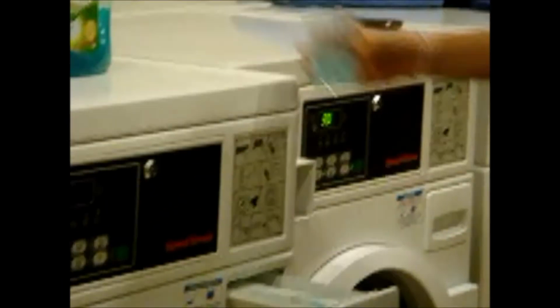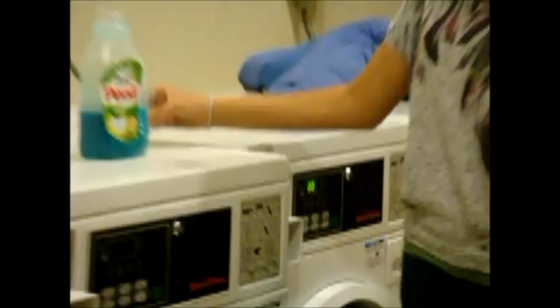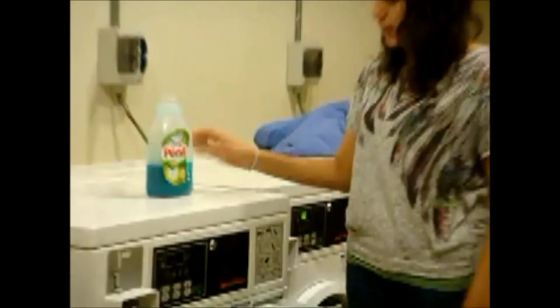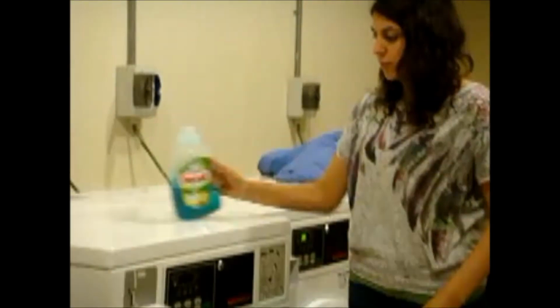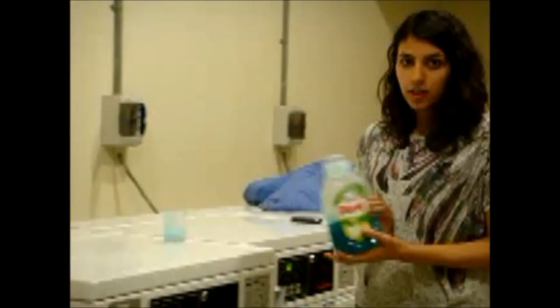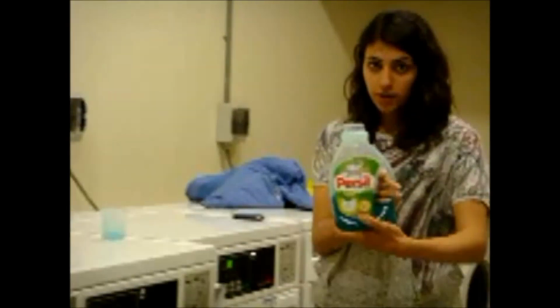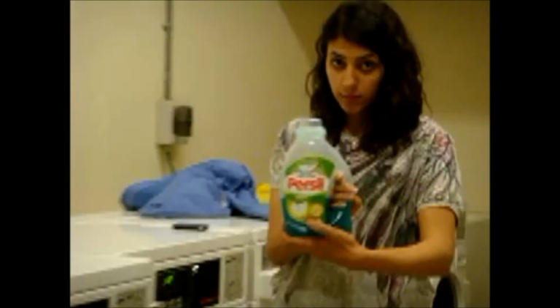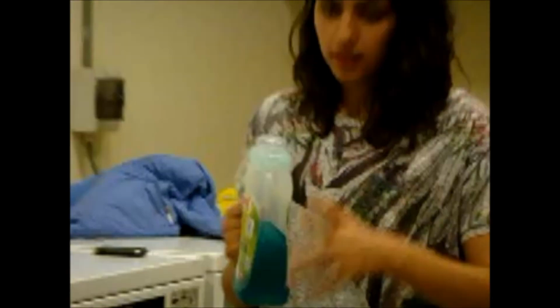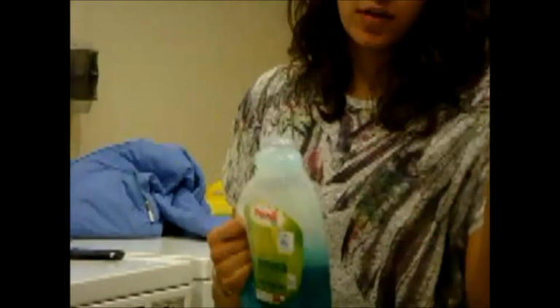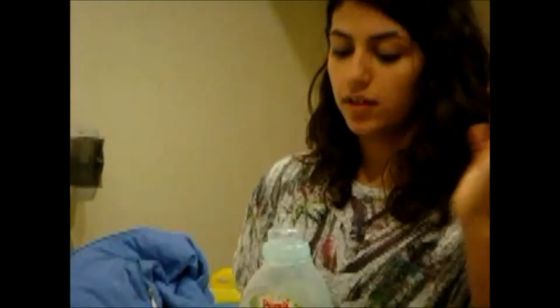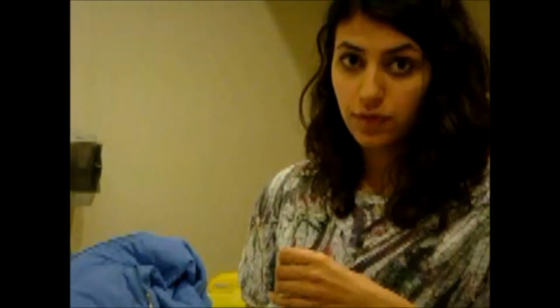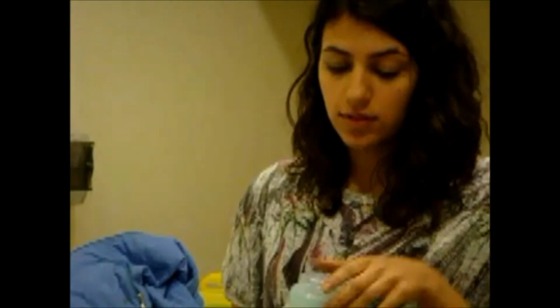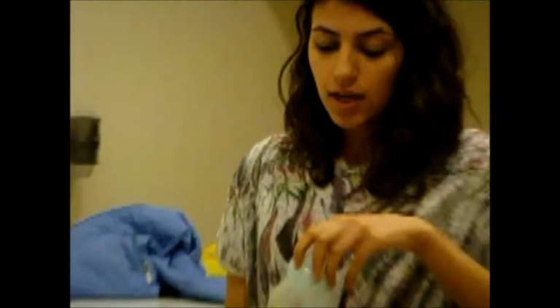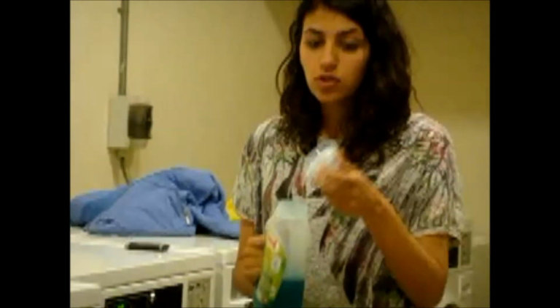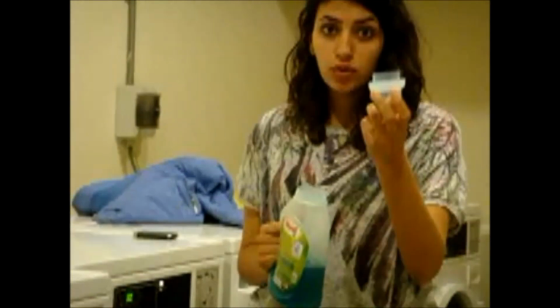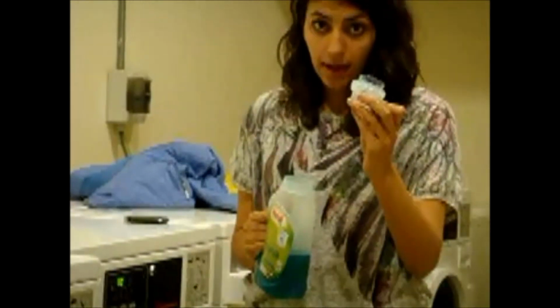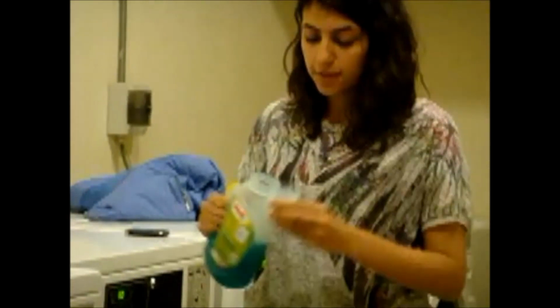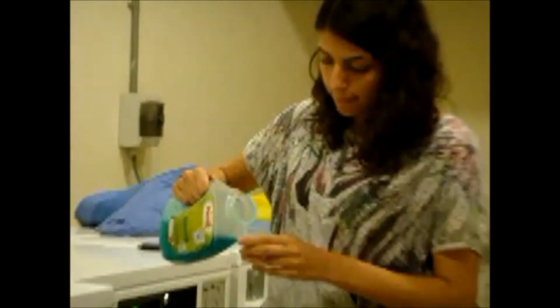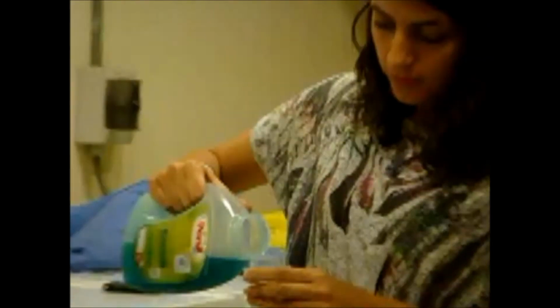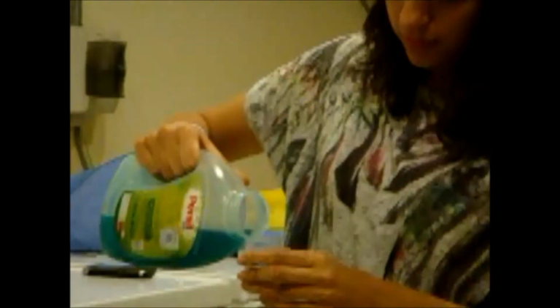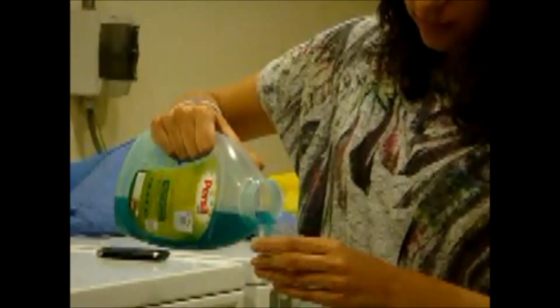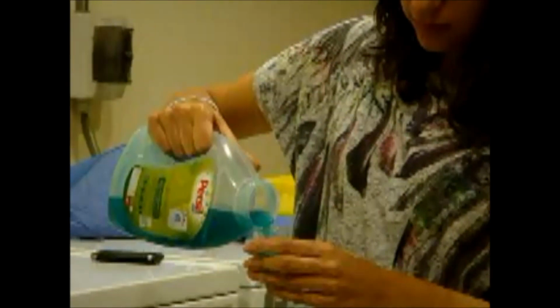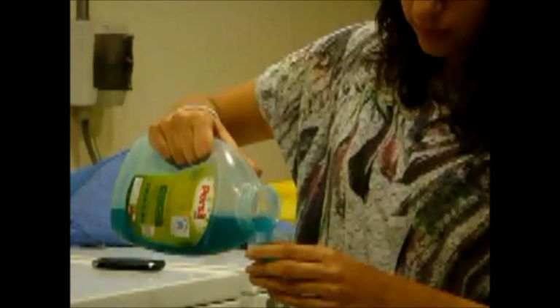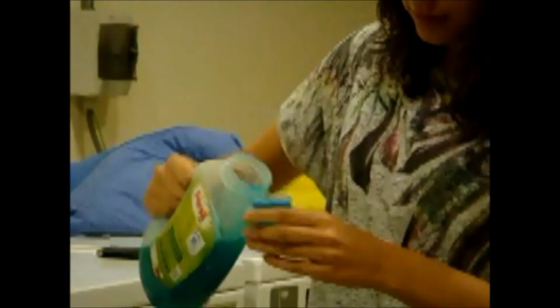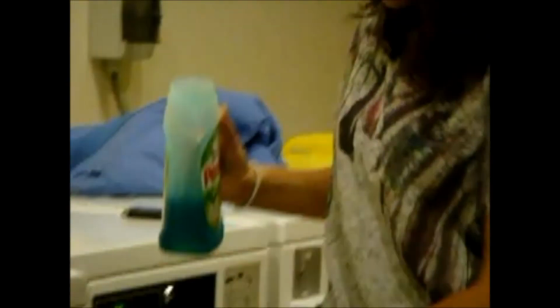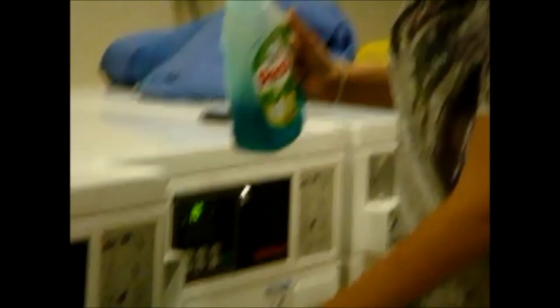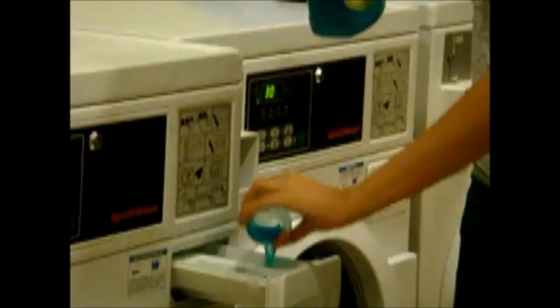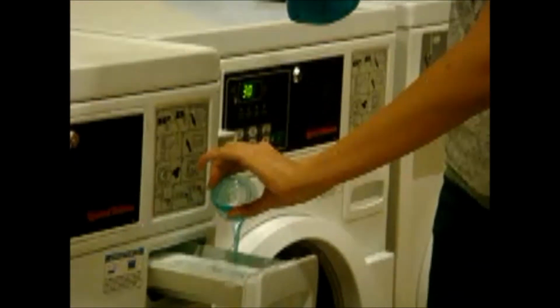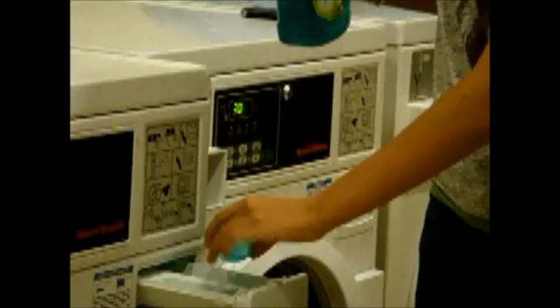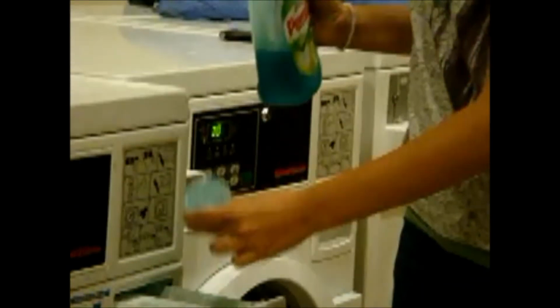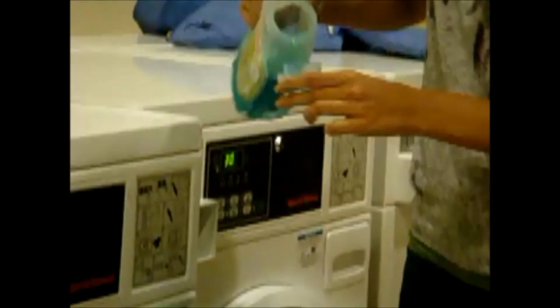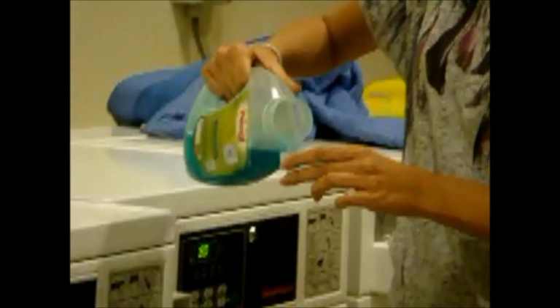After that, you take your powder or your liquid, or Ariel, or whatever you use, and you use two caps. One, two.